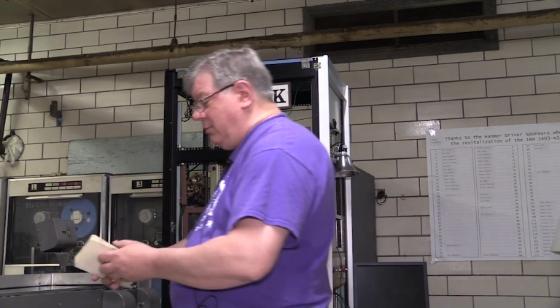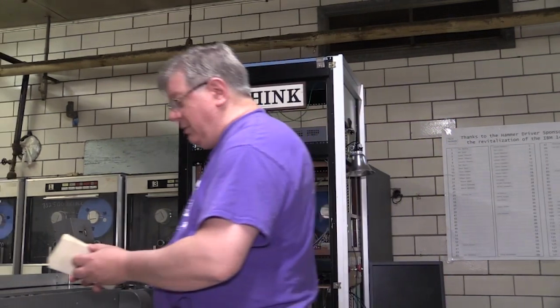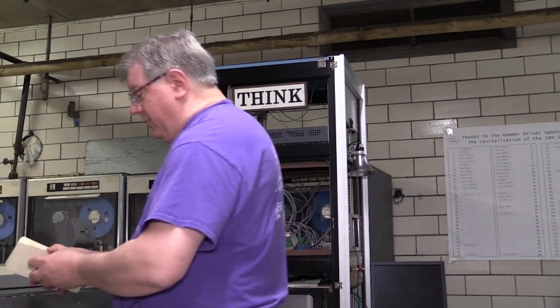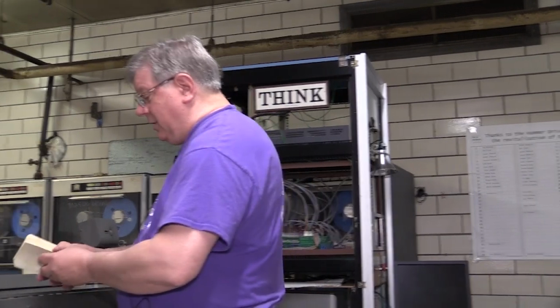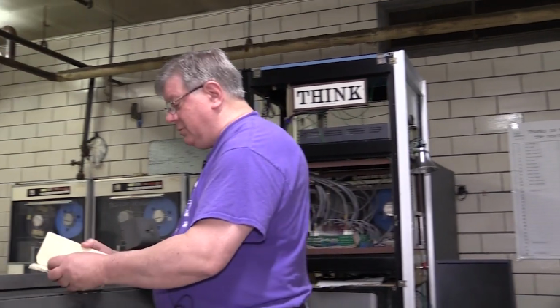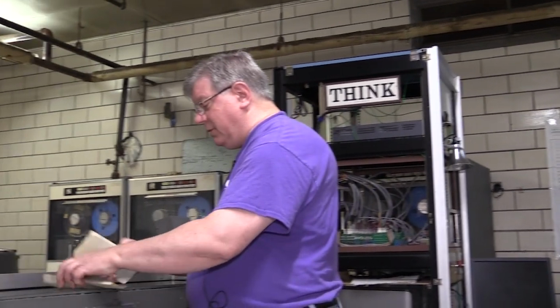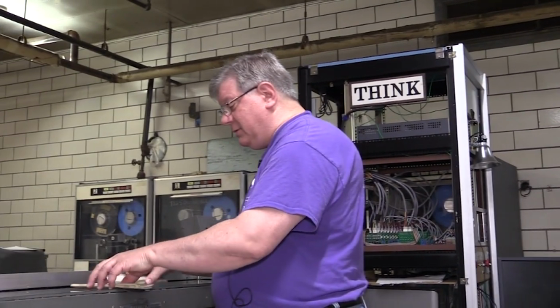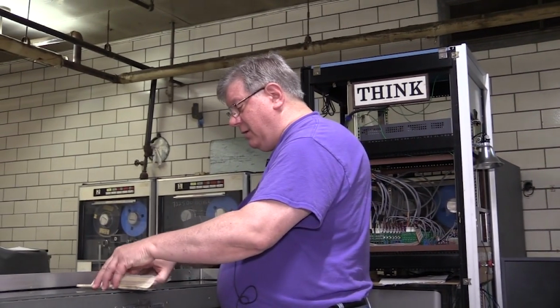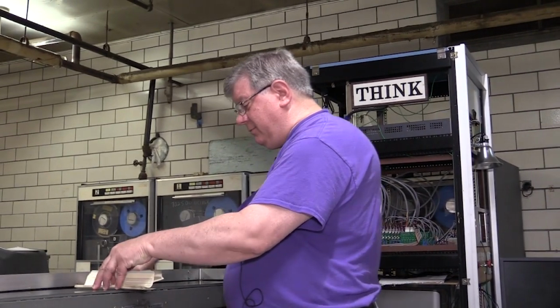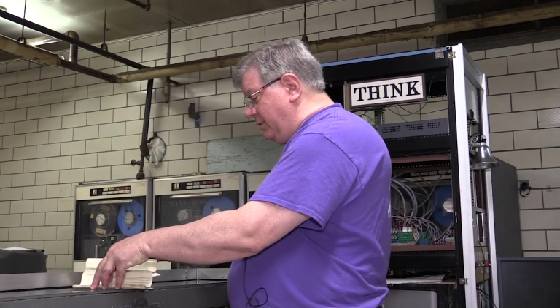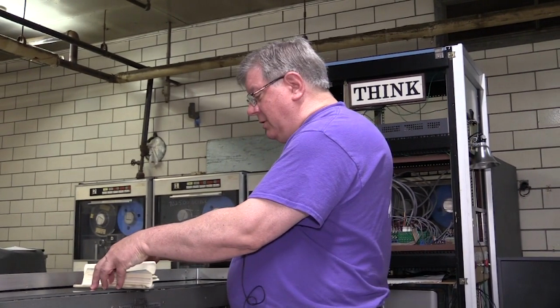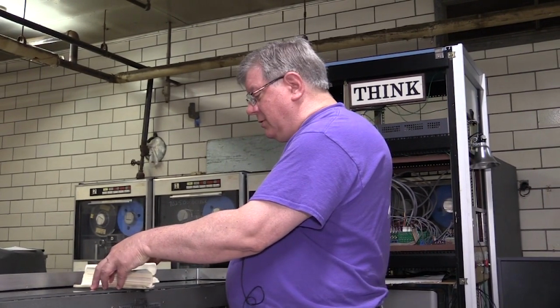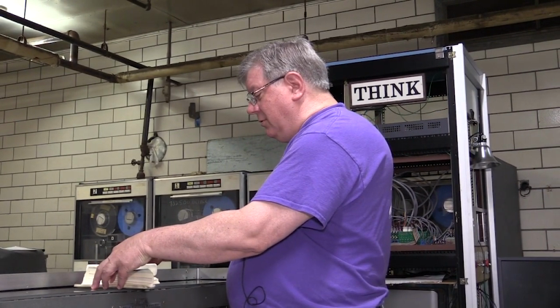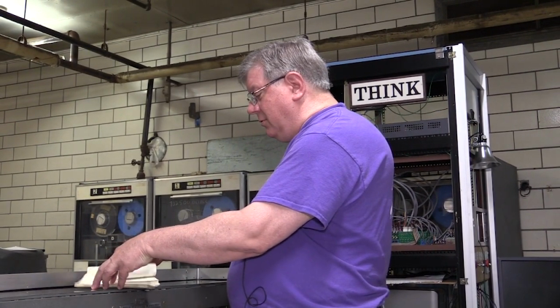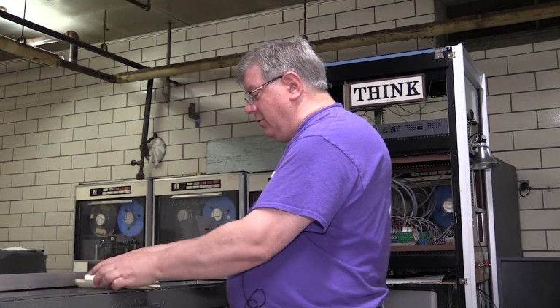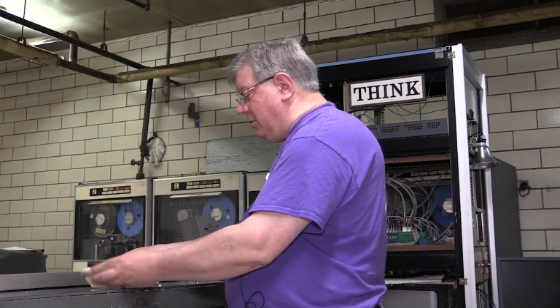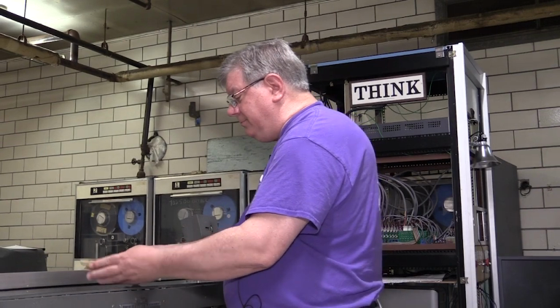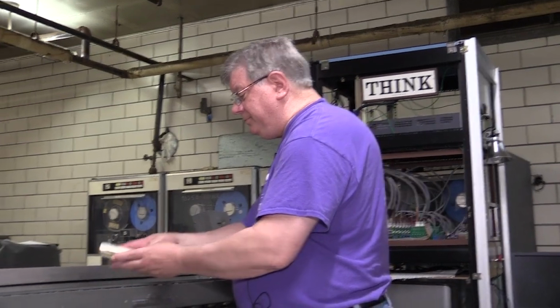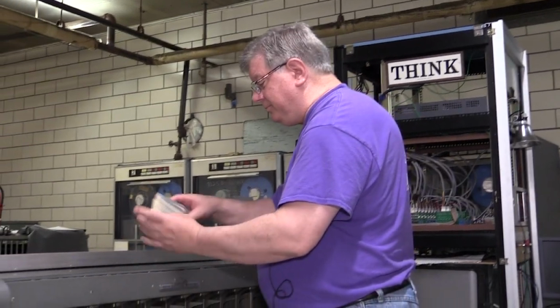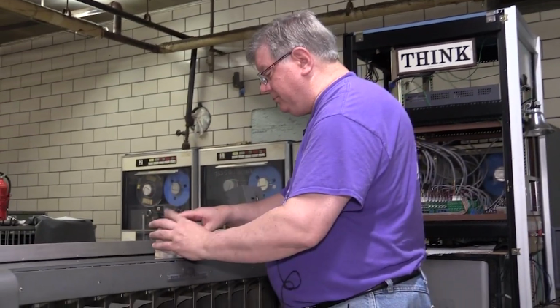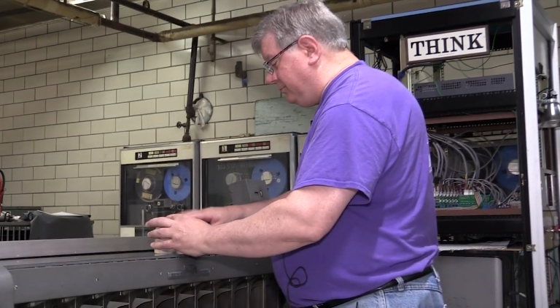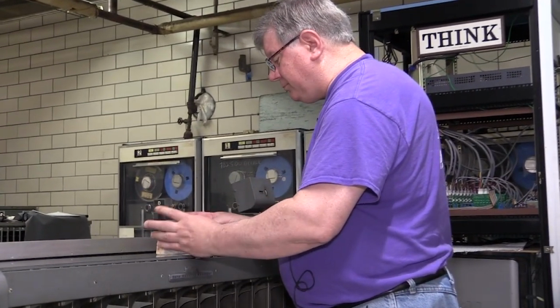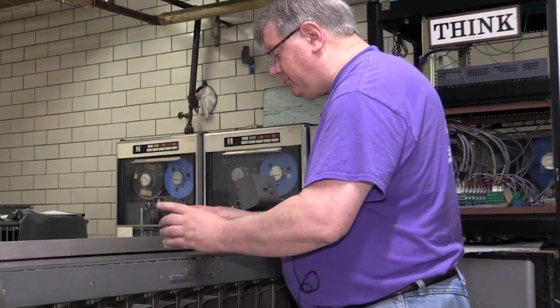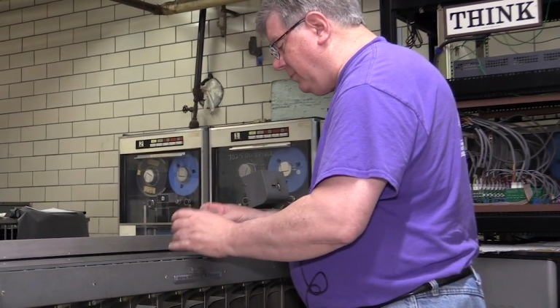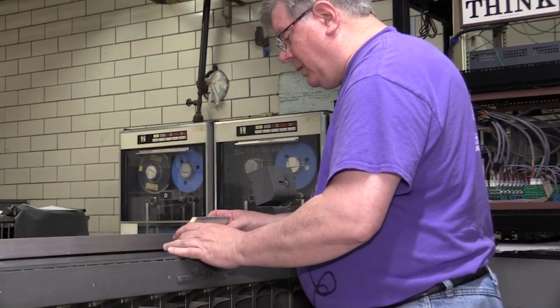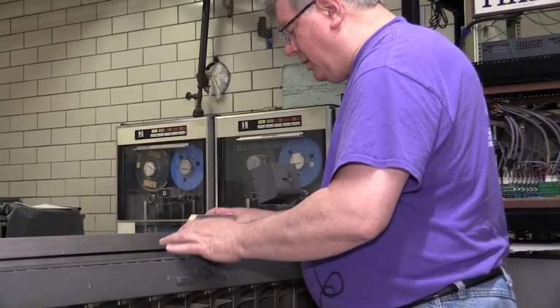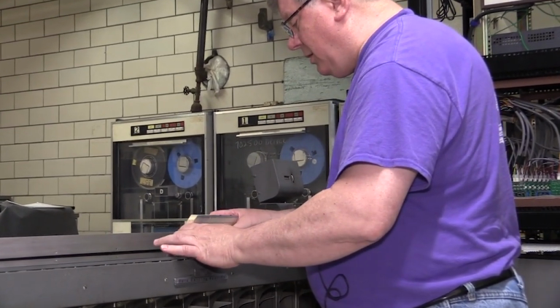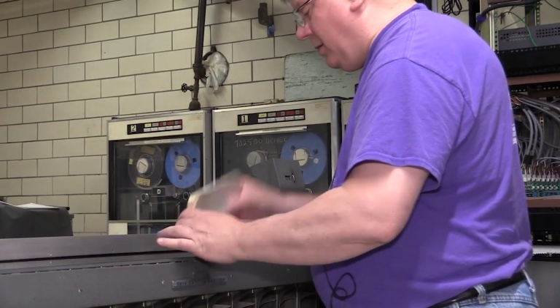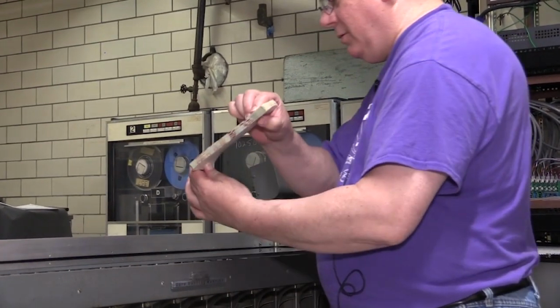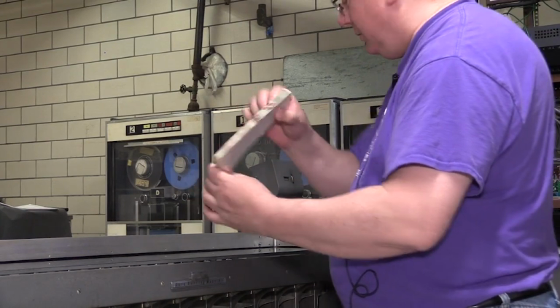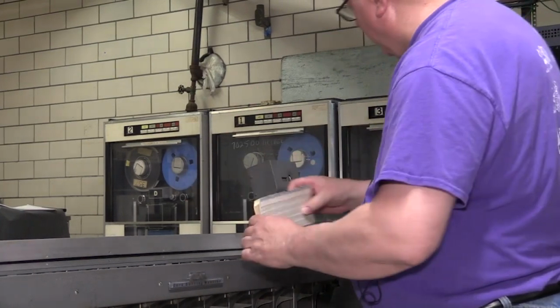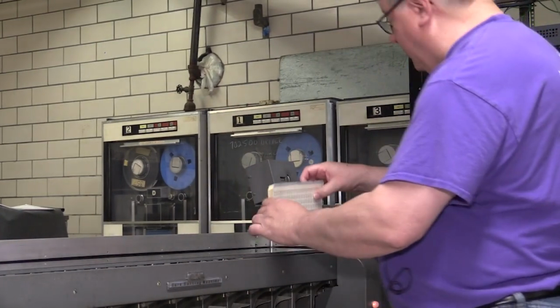The first thing is to shuffle the cards together so they're out of order. You can see they're out of order.